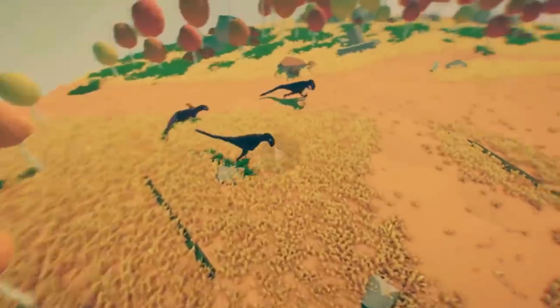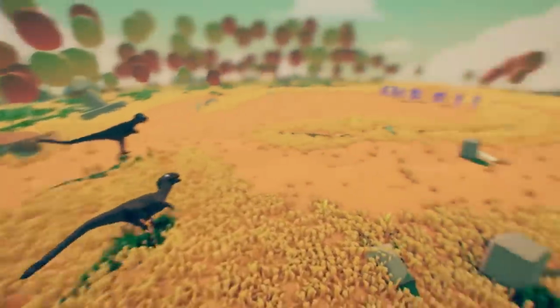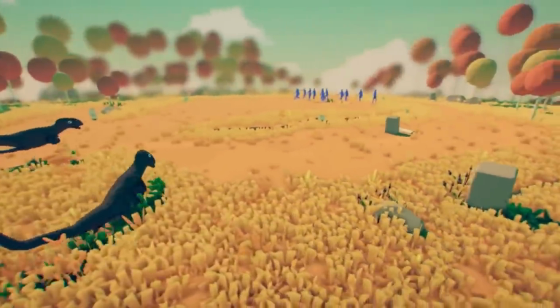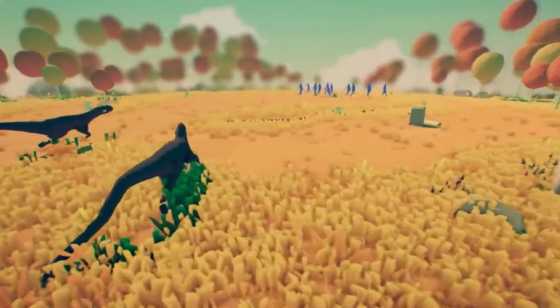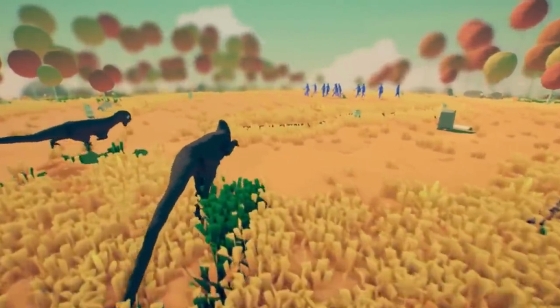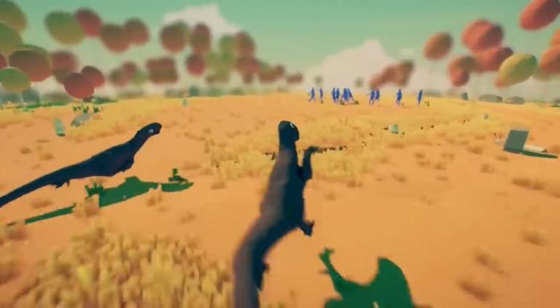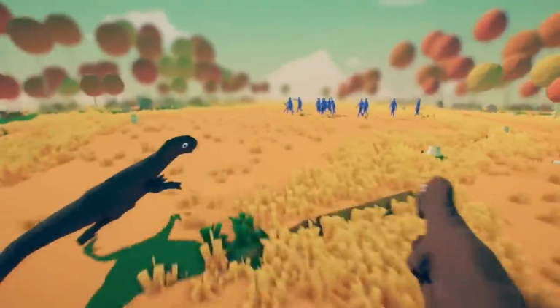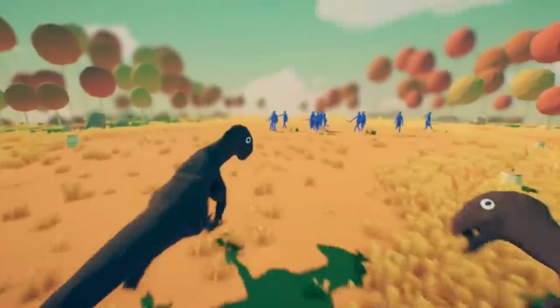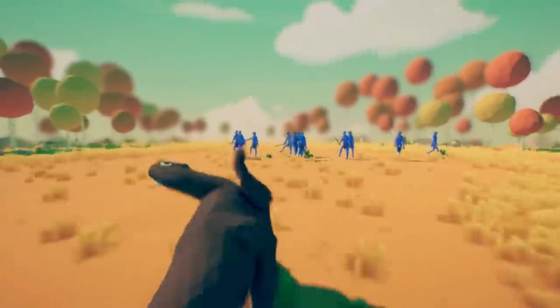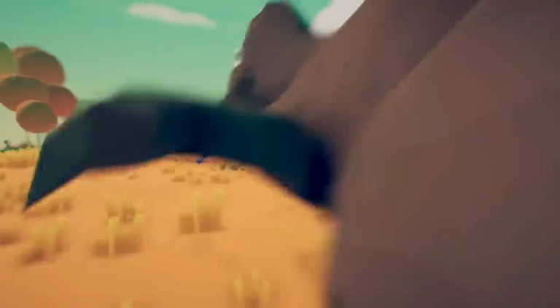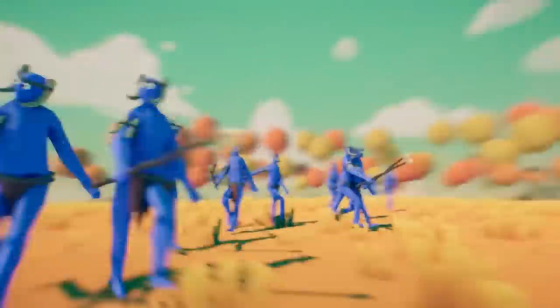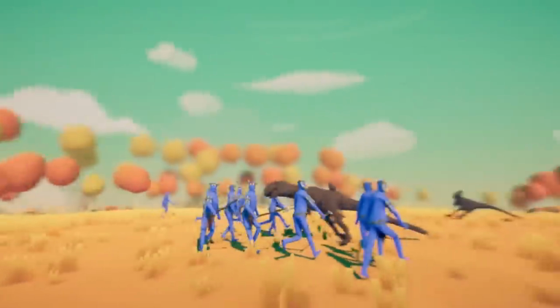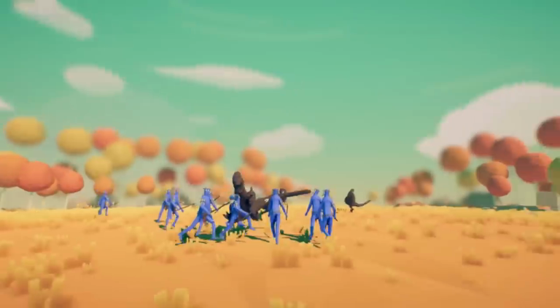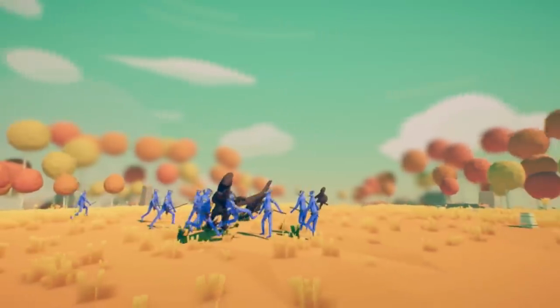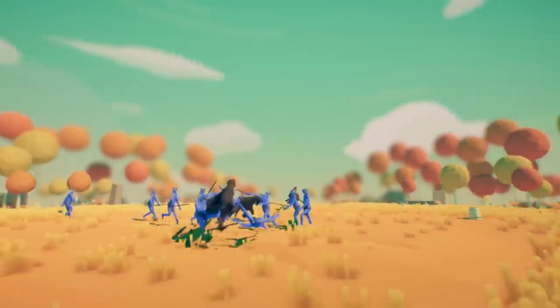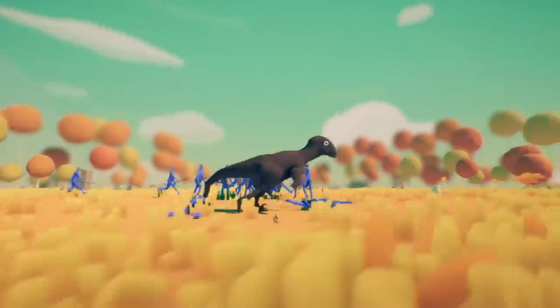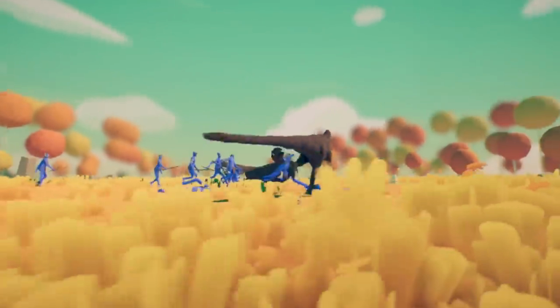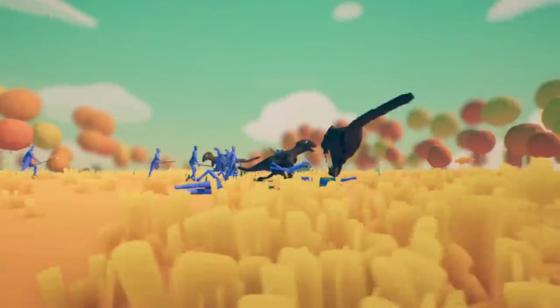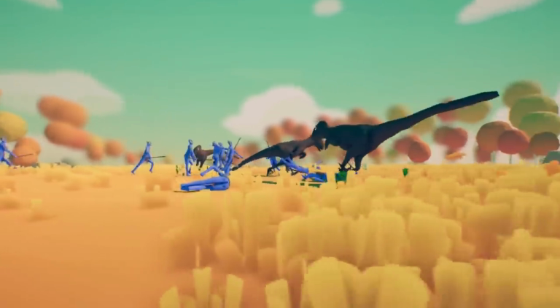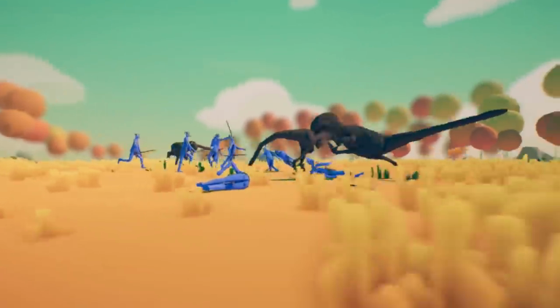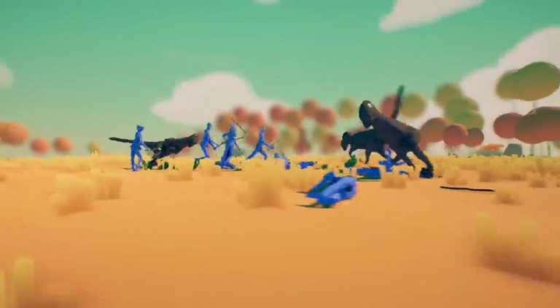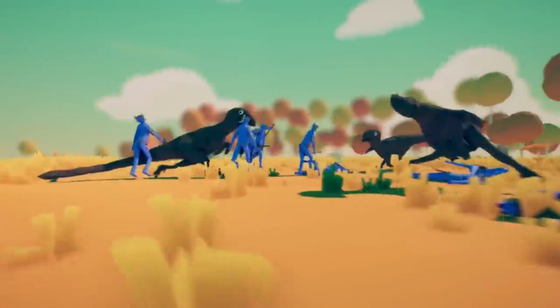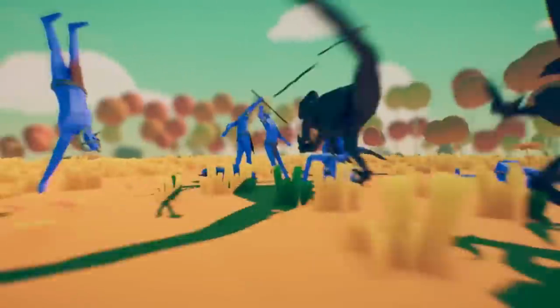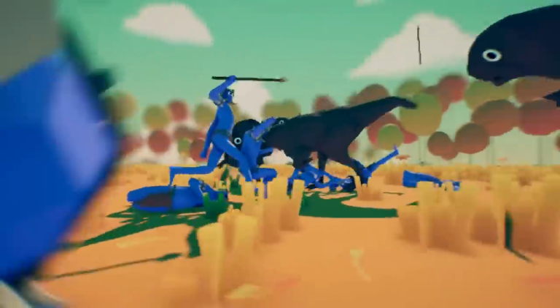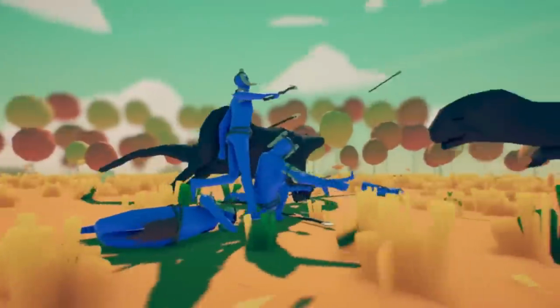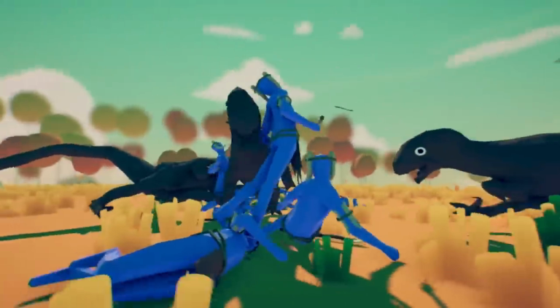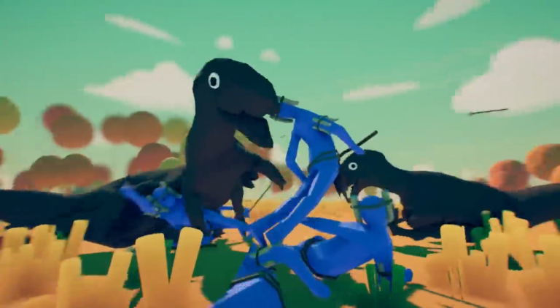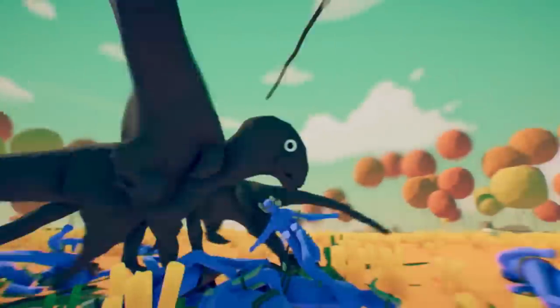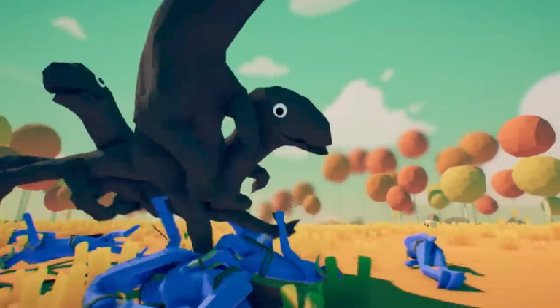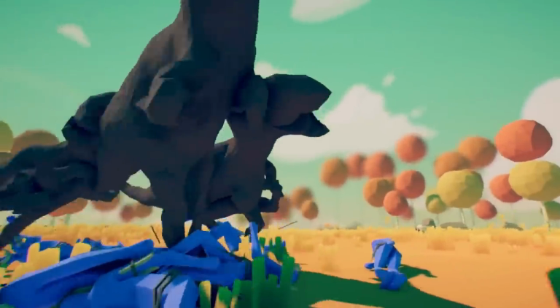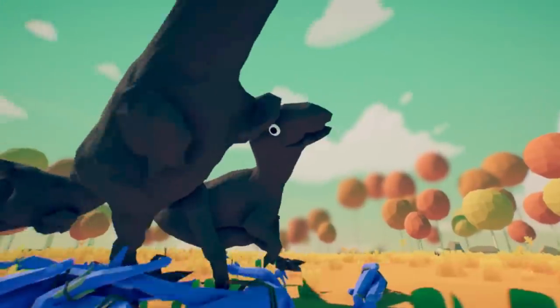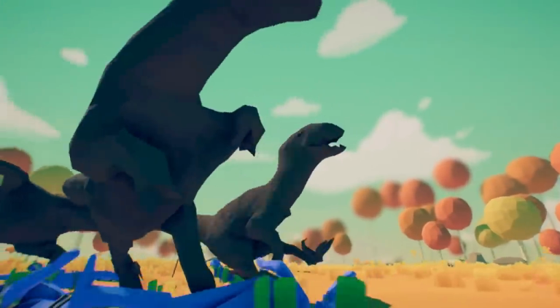Welcome back to Tabs, this time a dinosaur edition. What we're seeing right now are Velociraptors — I kid you not — raptors going at it, fighting Stone Age Faction Spearmen, ripping them to pieces.